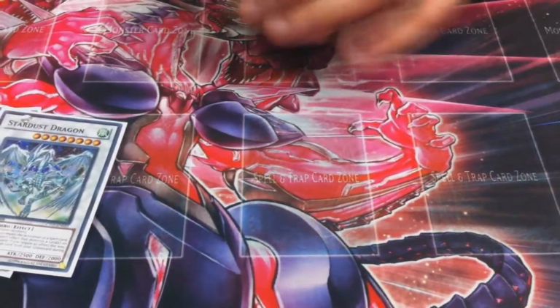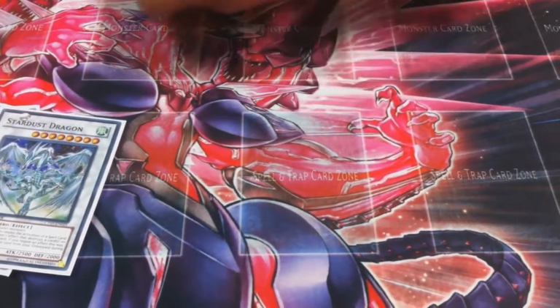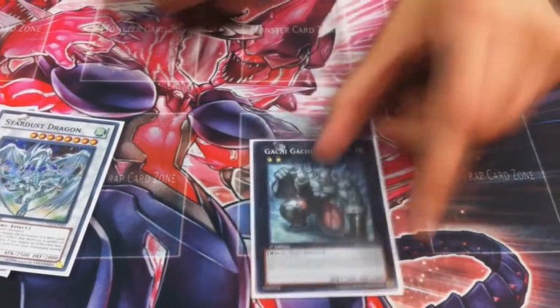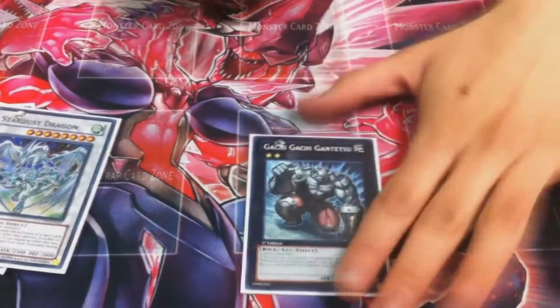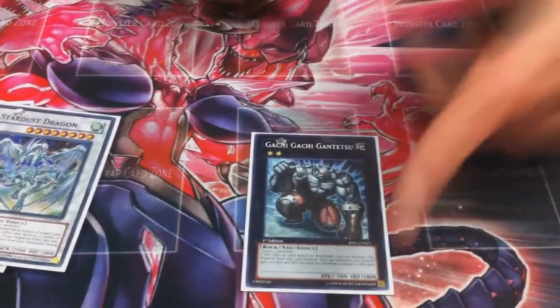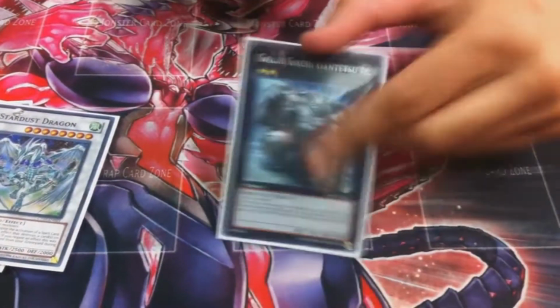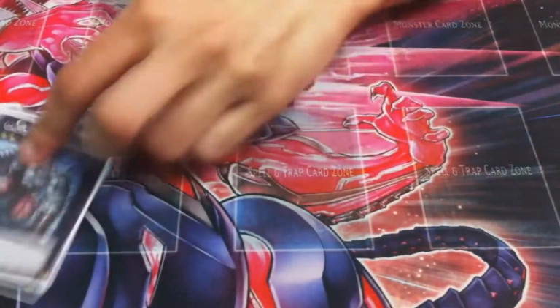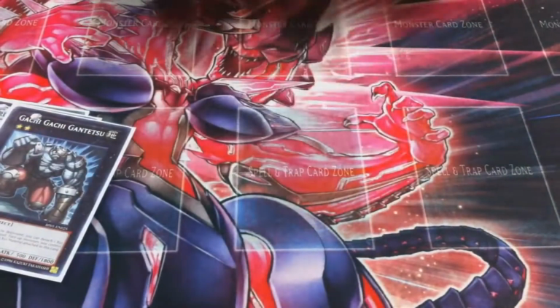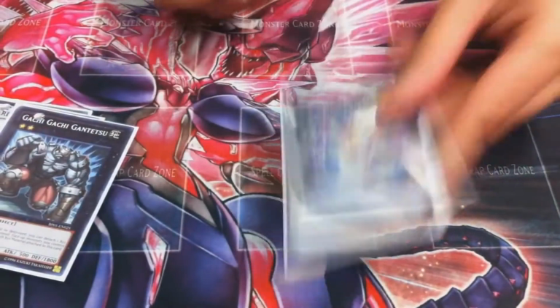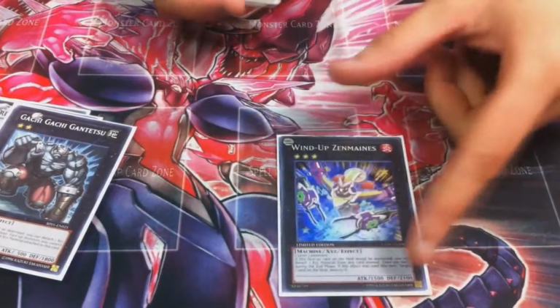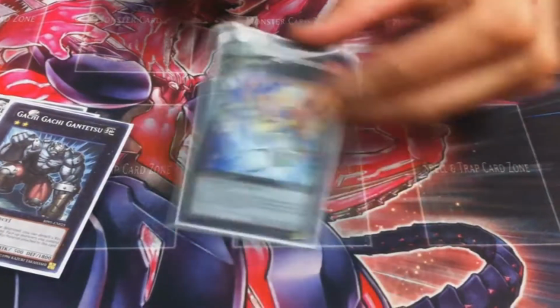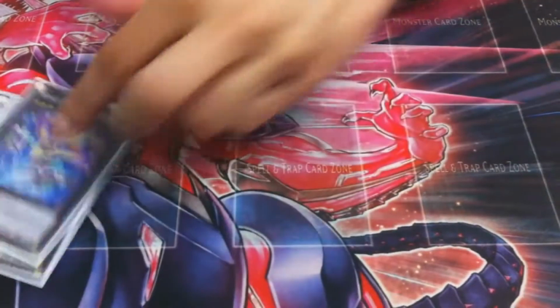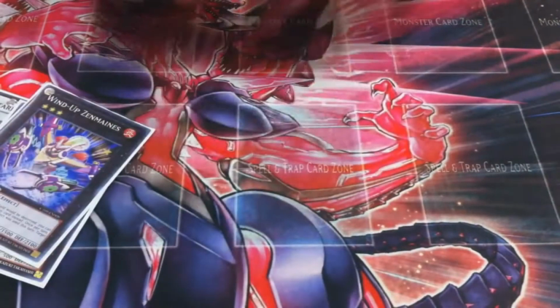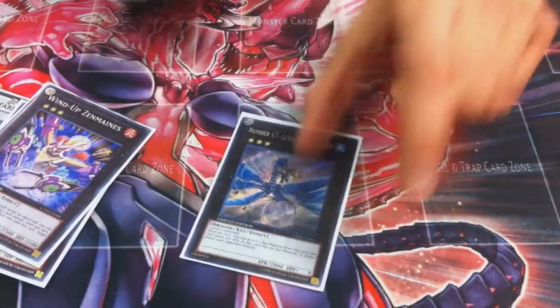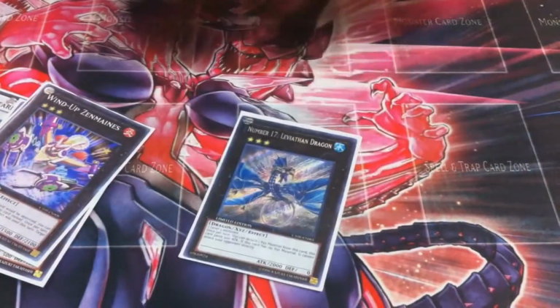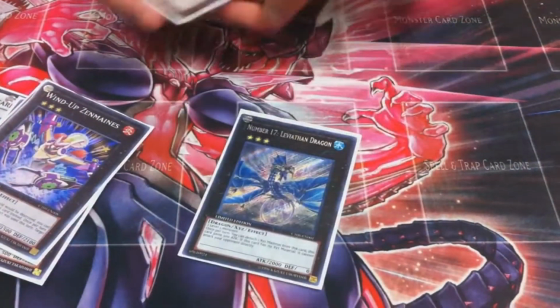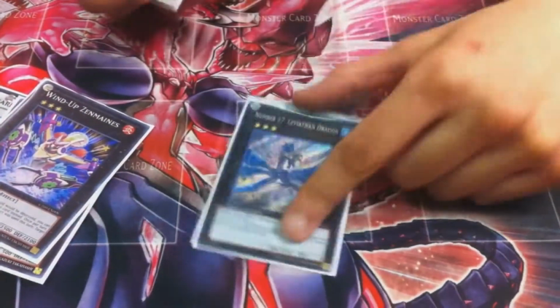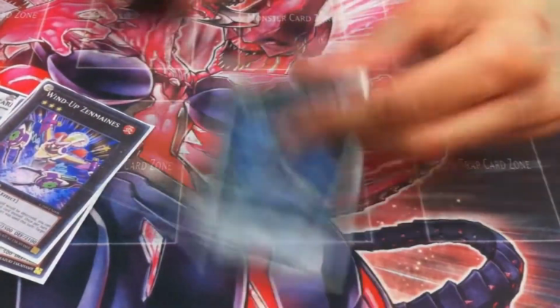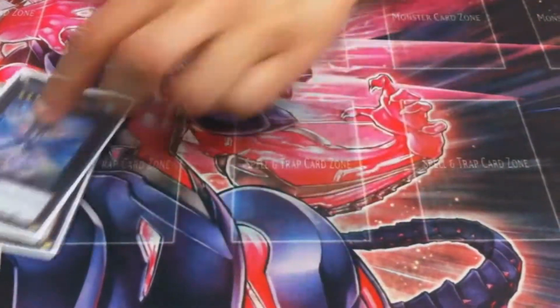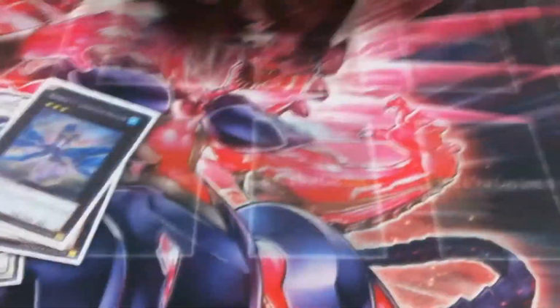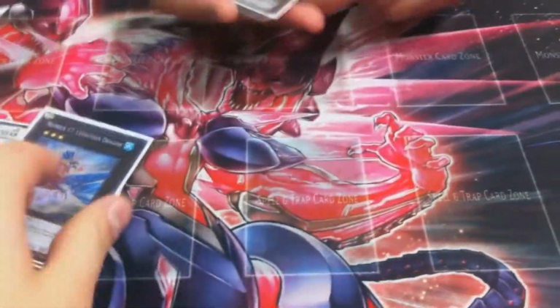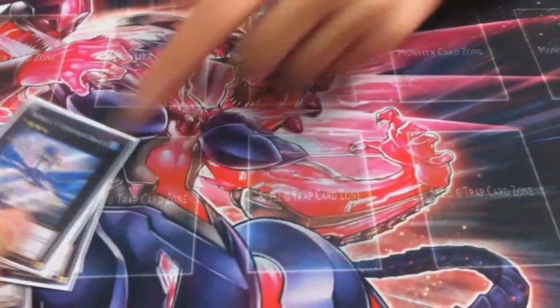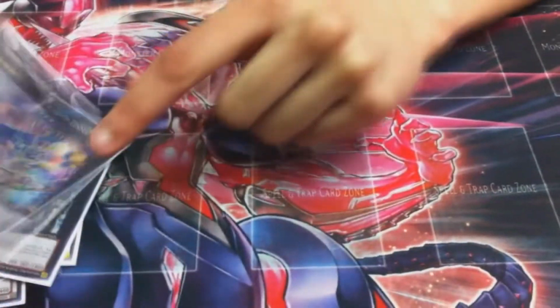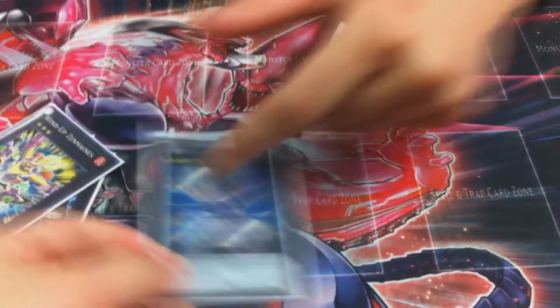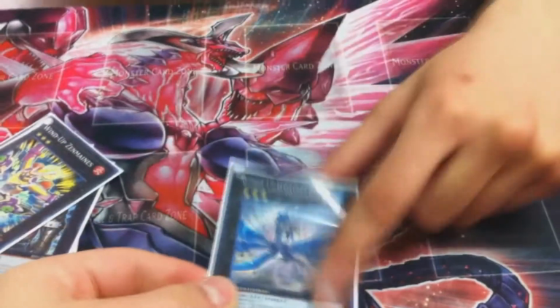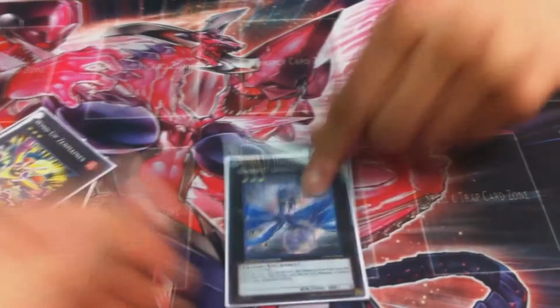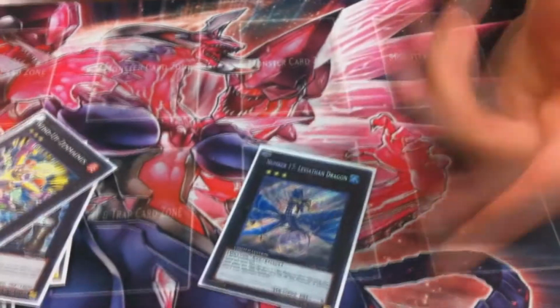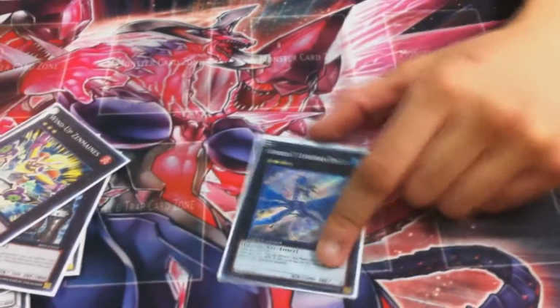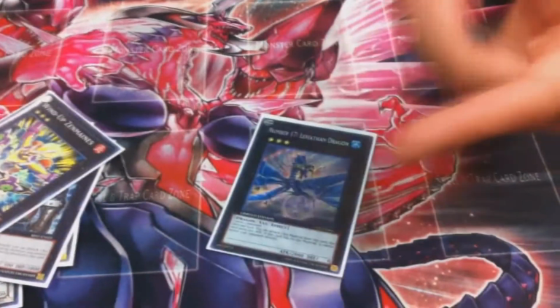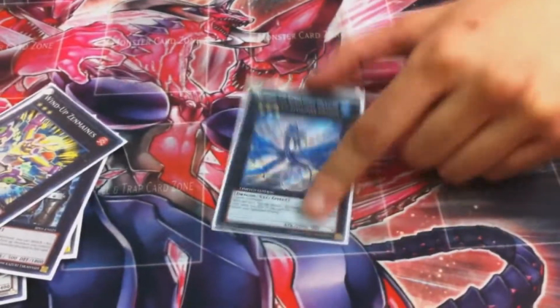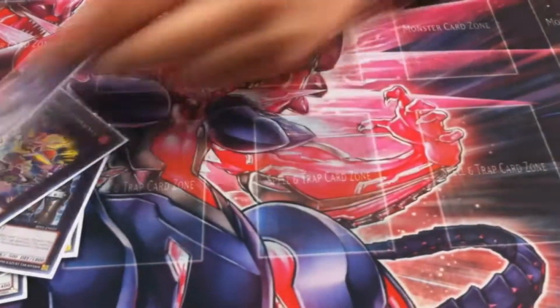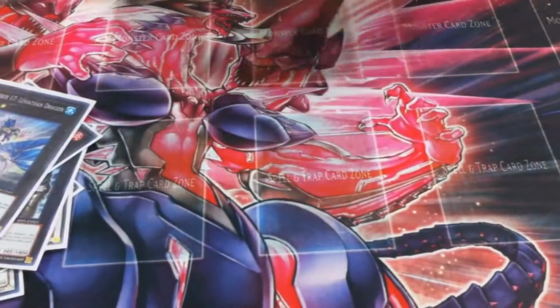XYZ monsters now. One Zenmaines — I love this card because with the Marksman, you detach Marksman and pop a card. So good.